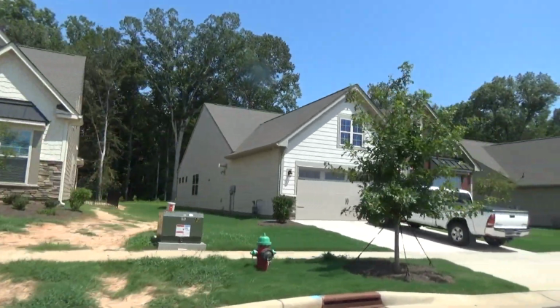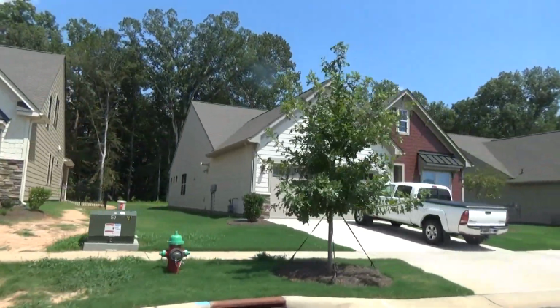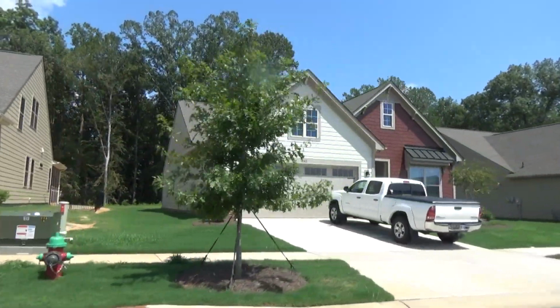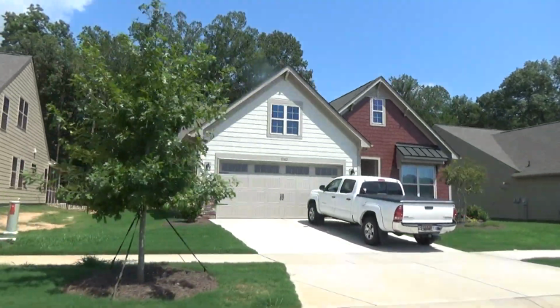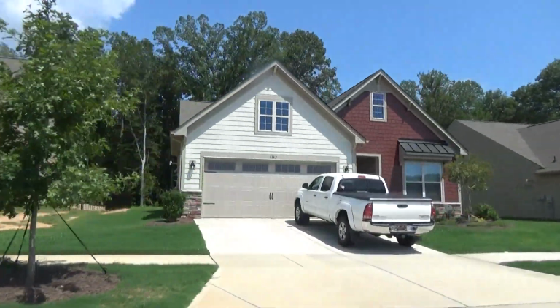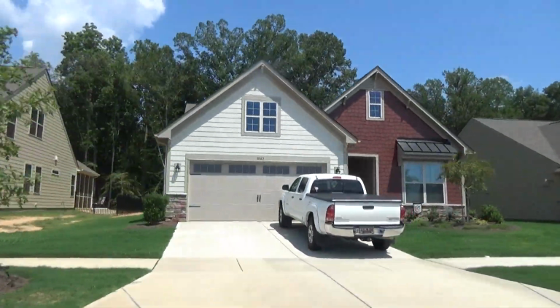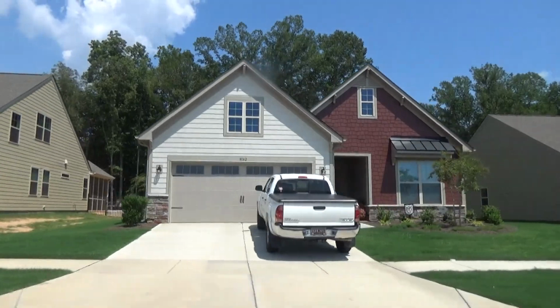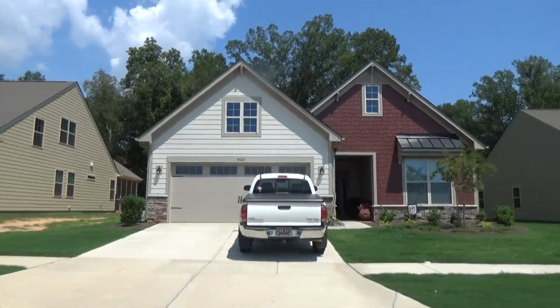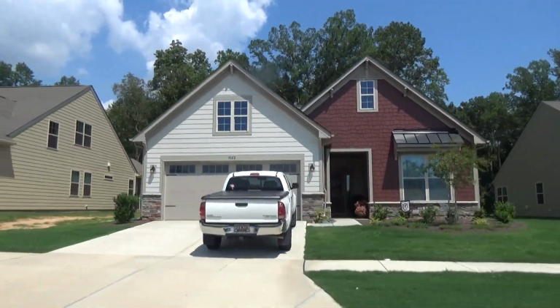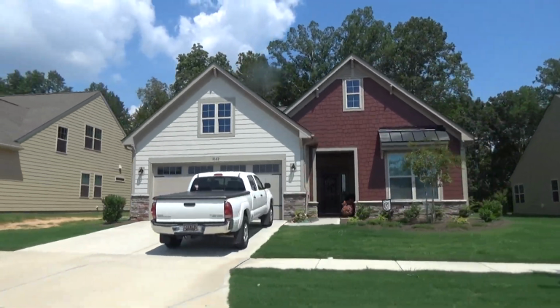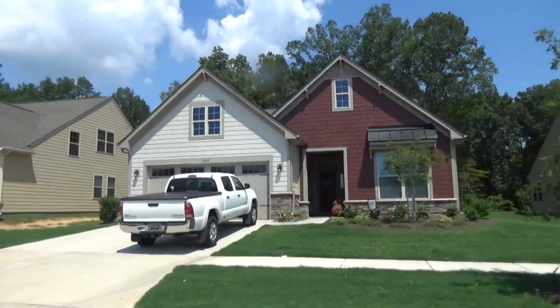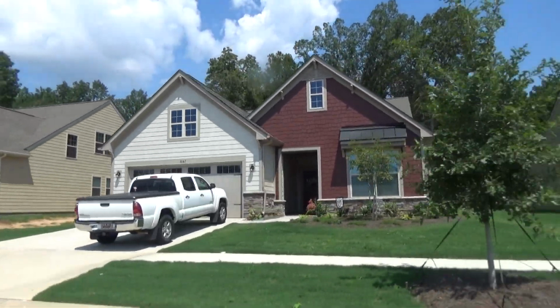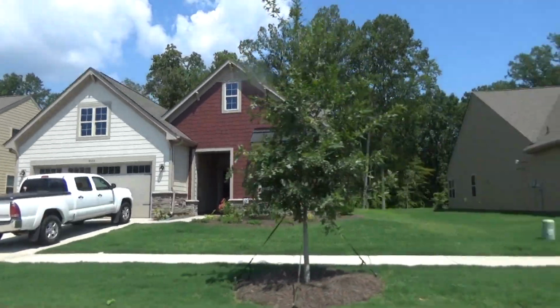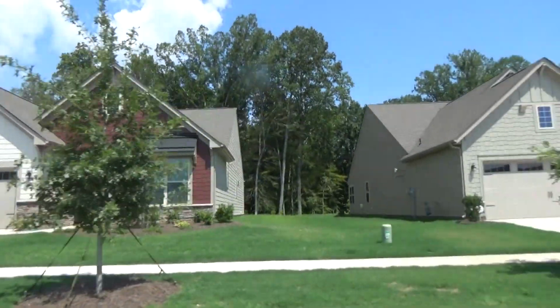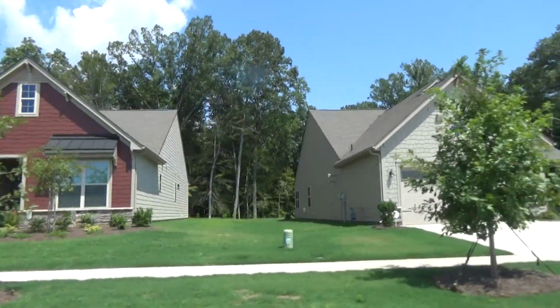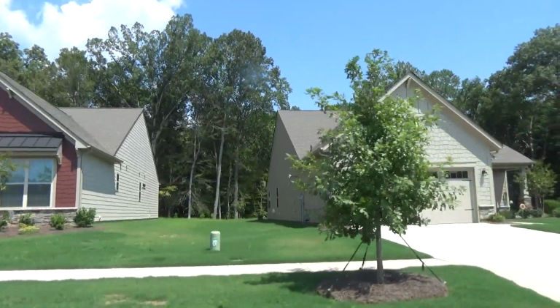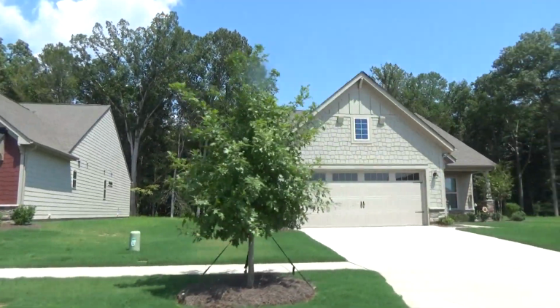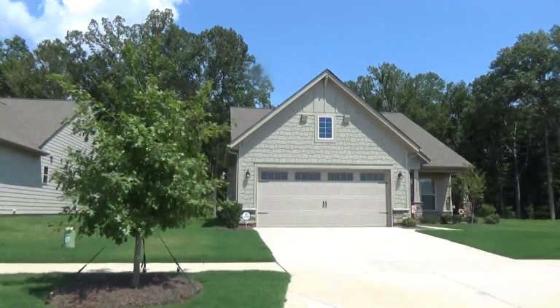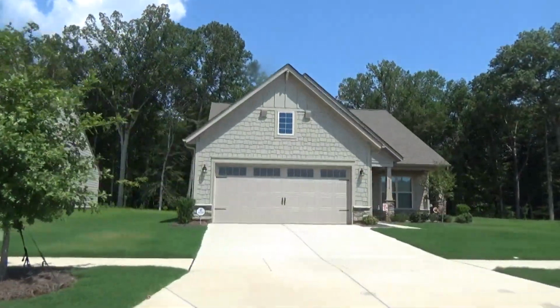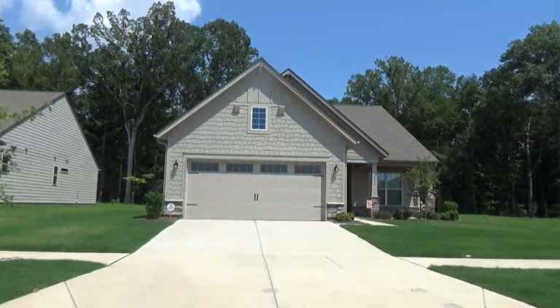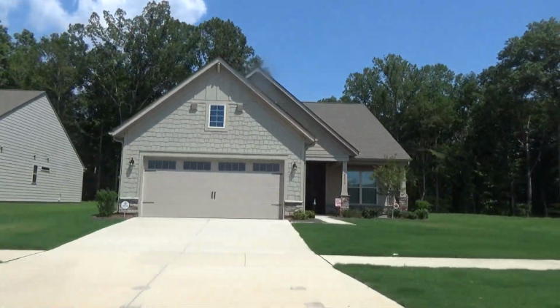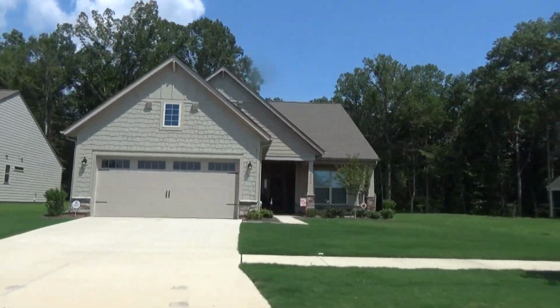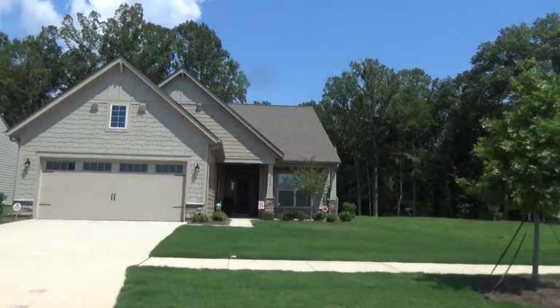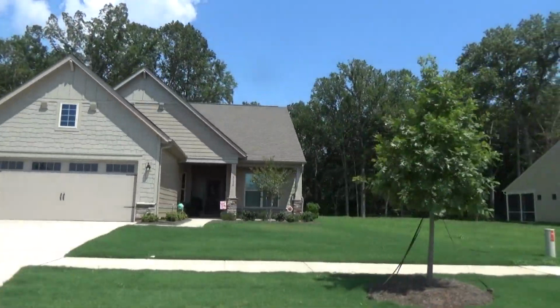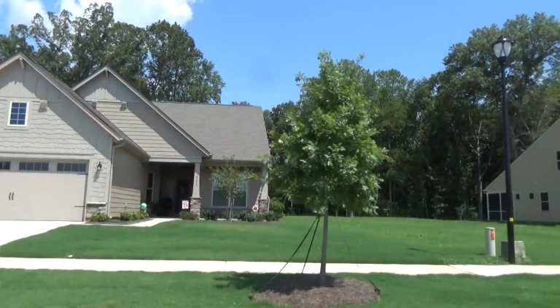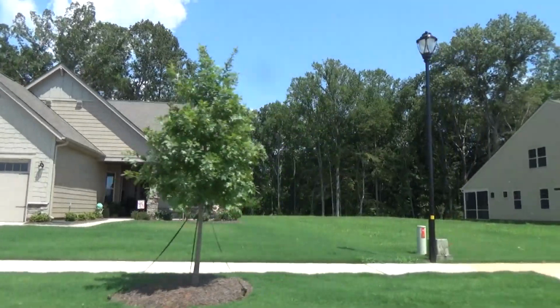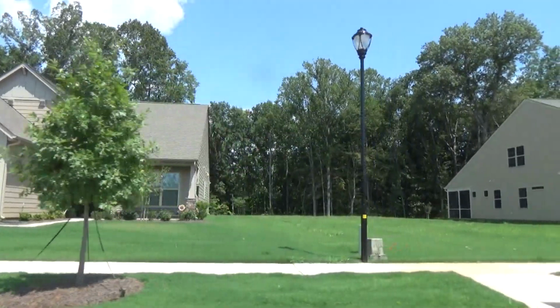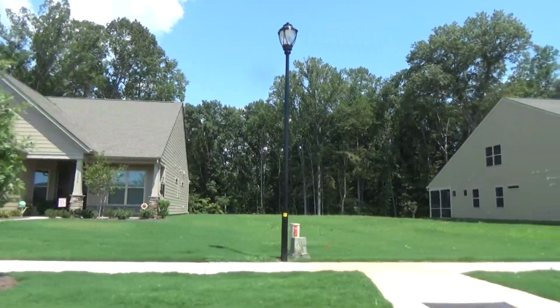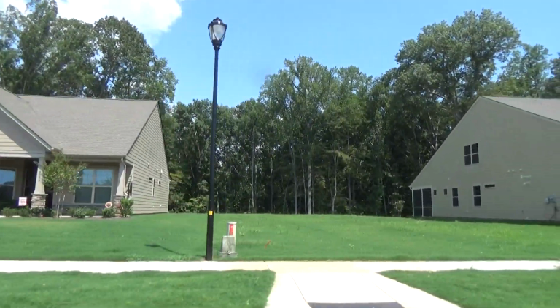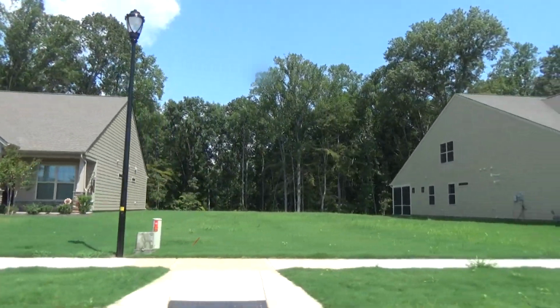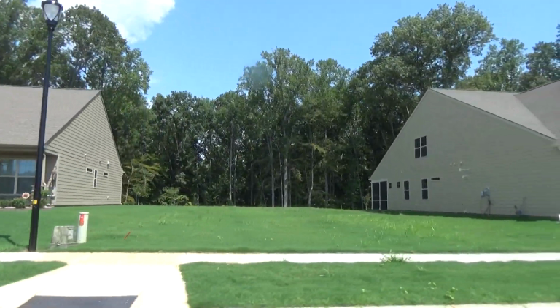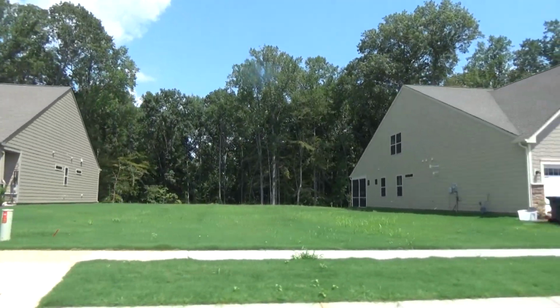Obviously the wife and I have been thinking about Lennar Treetops as well as all the 55 plus communities as well. Woods in the back — love it.